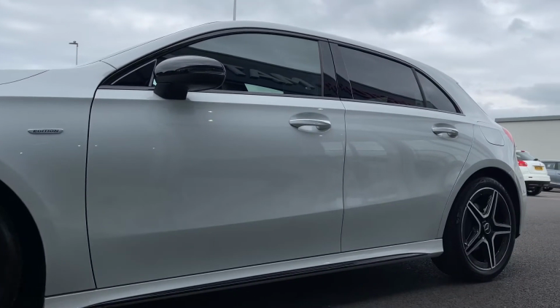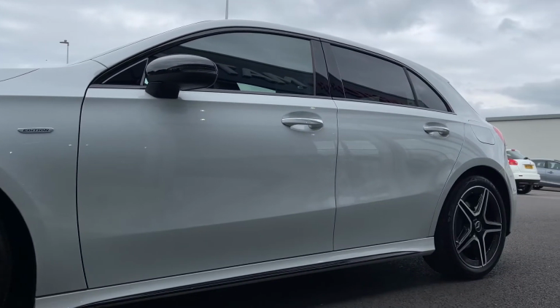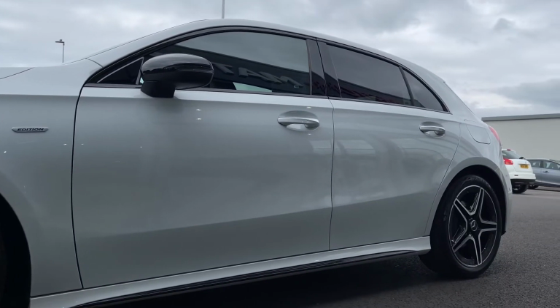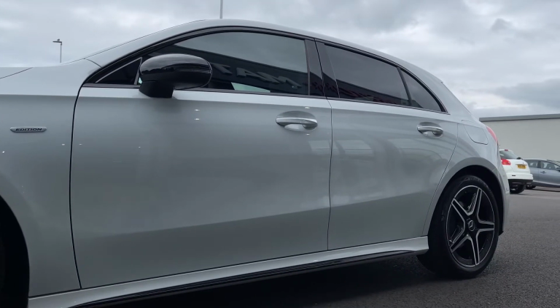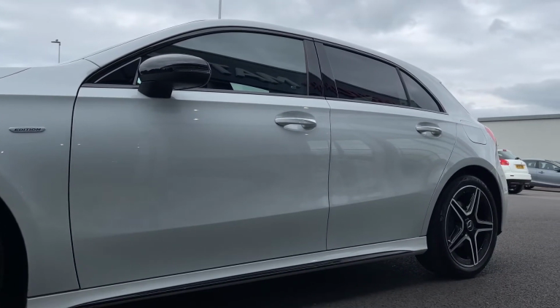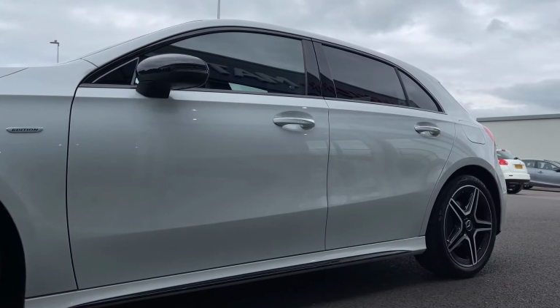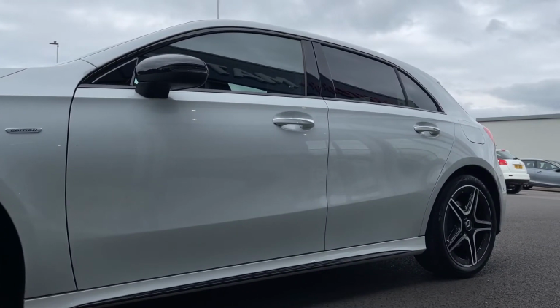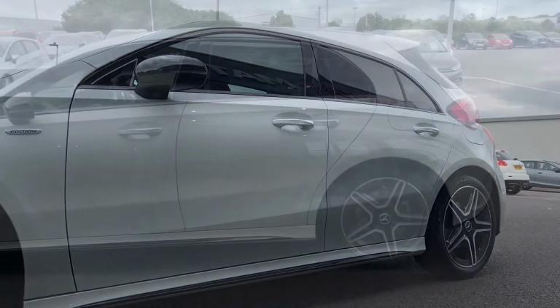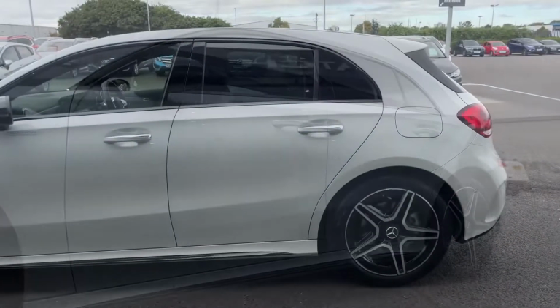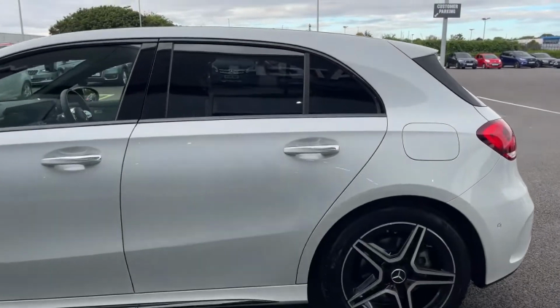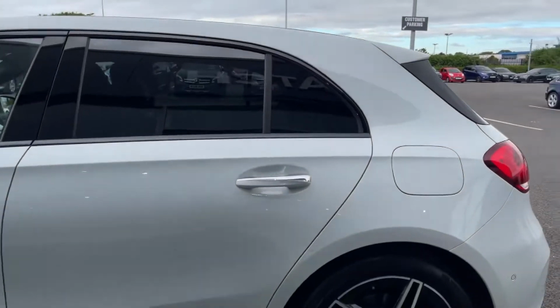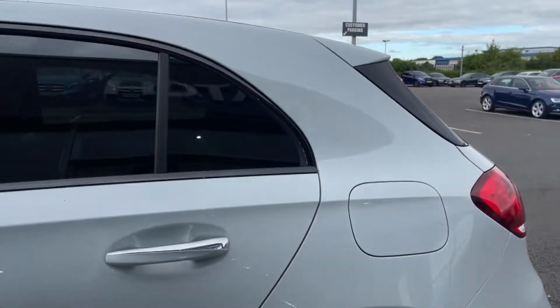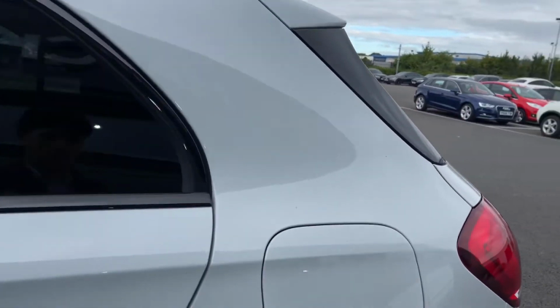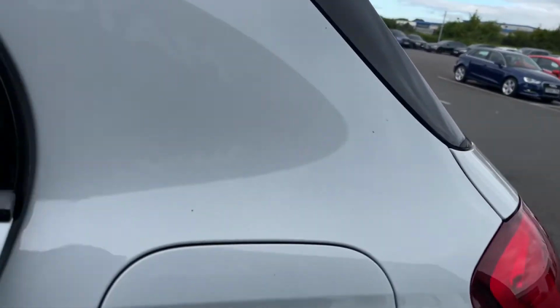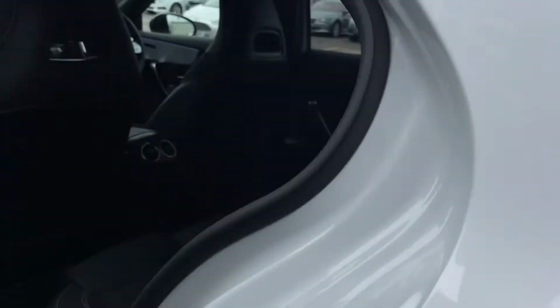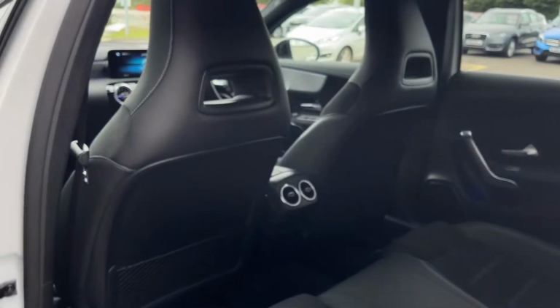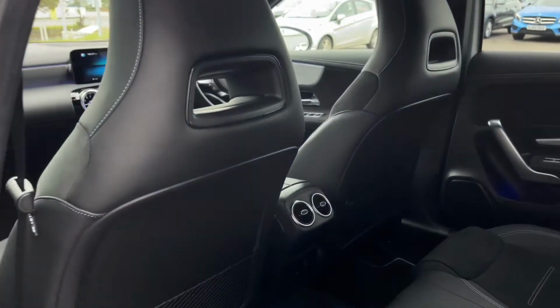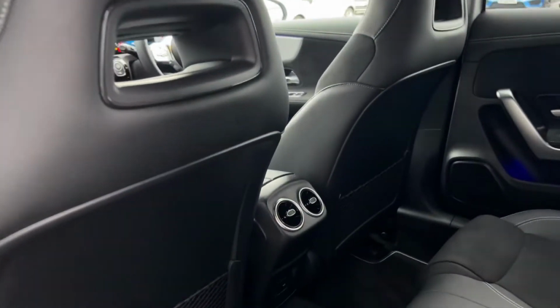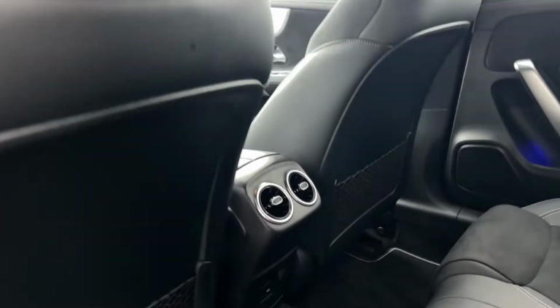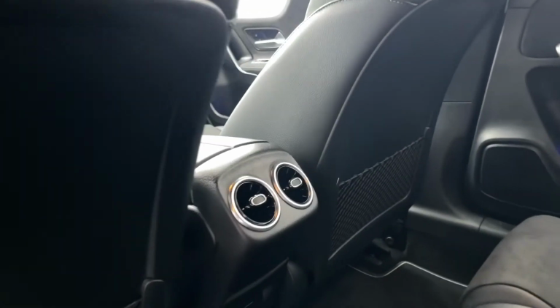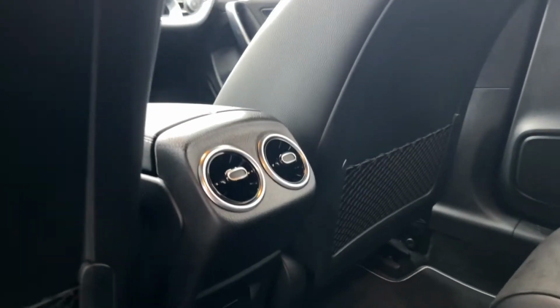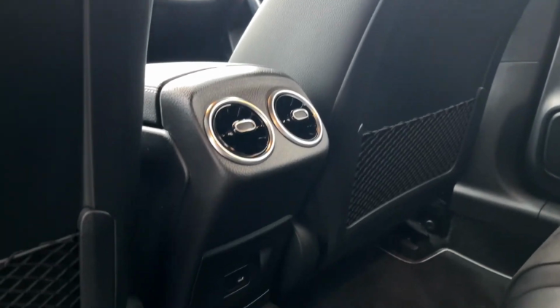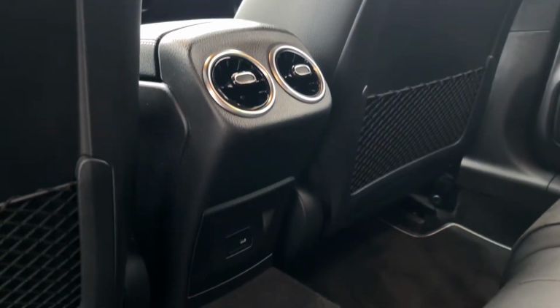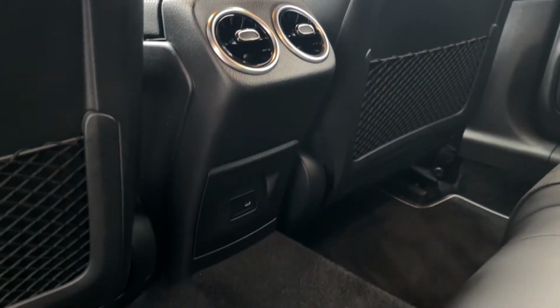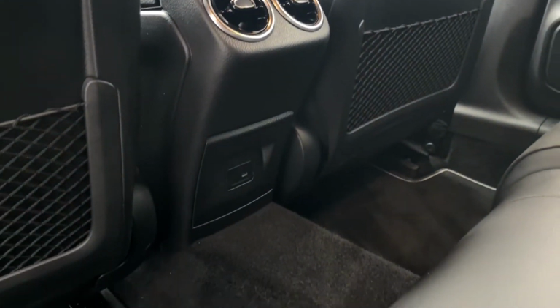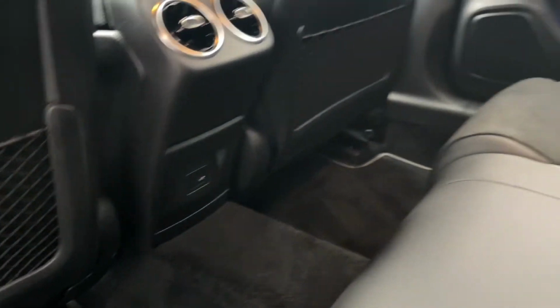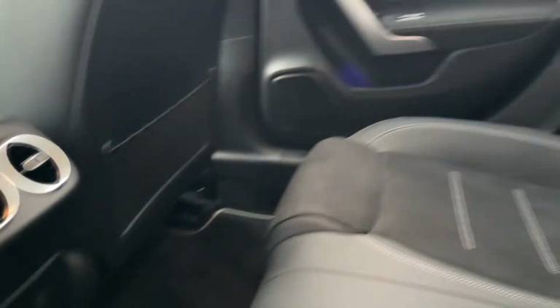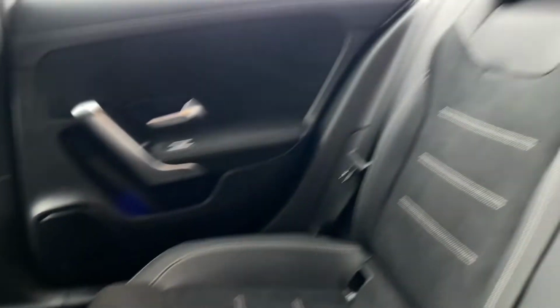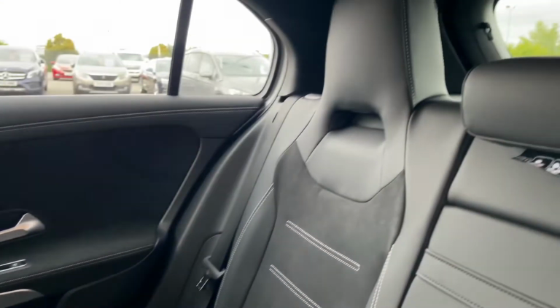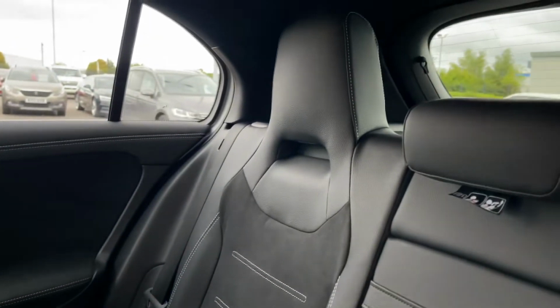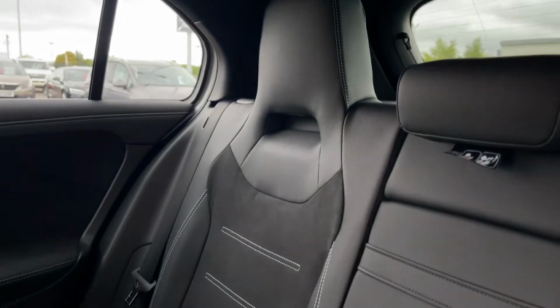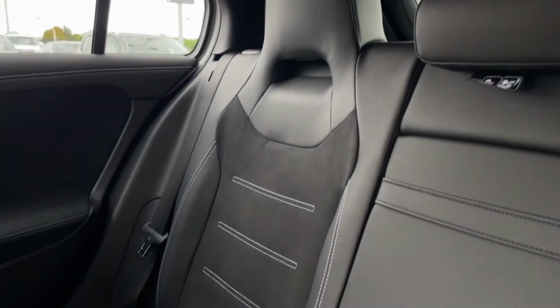The car itself is finished in this gorgeous polar white and you can see it's got those gorgeous 18-inch AMG 5 twin spoke alloy wheels. Moving into the rear now, we've got your vent controls and a USB-C charging port with pockets on the backs of the front seats.